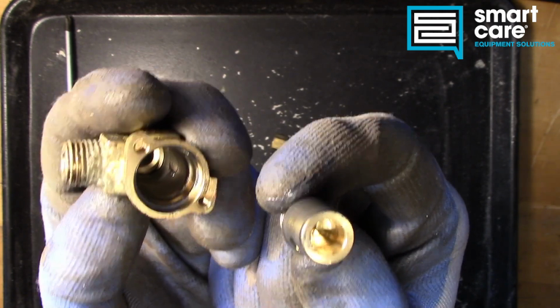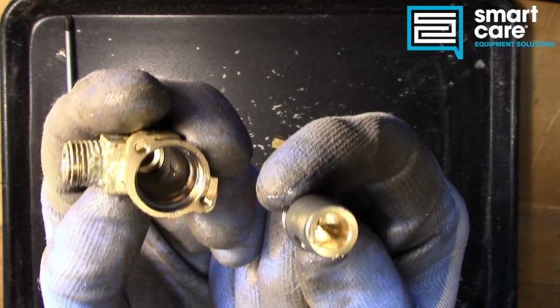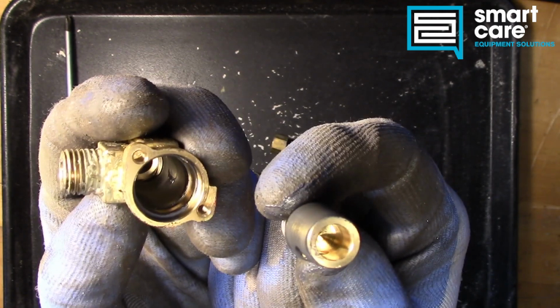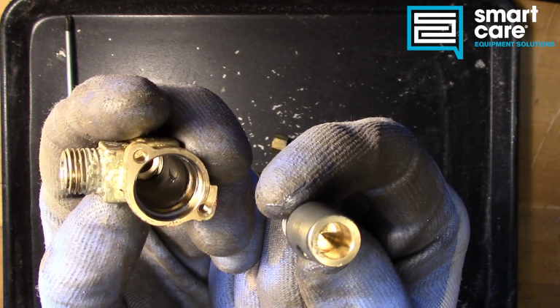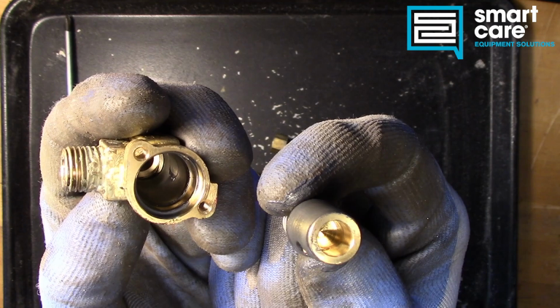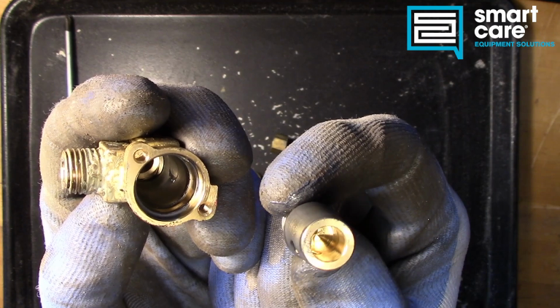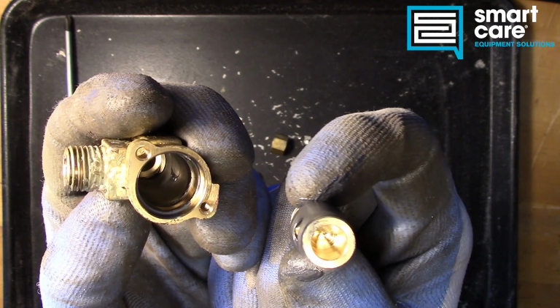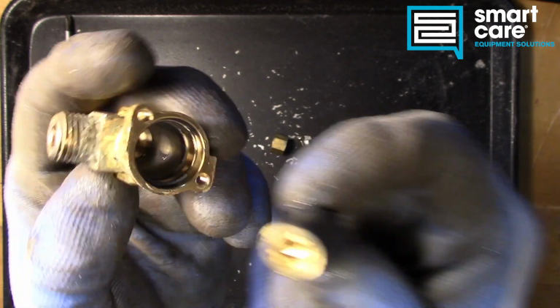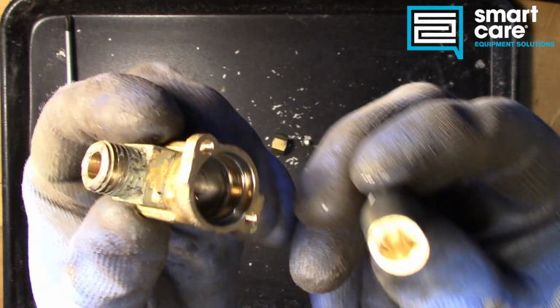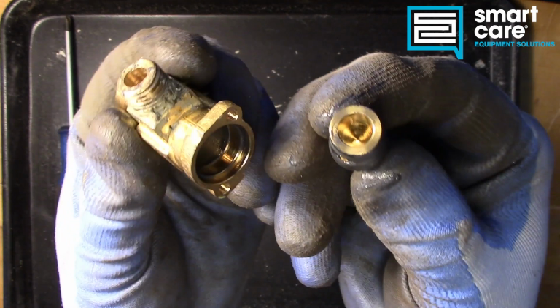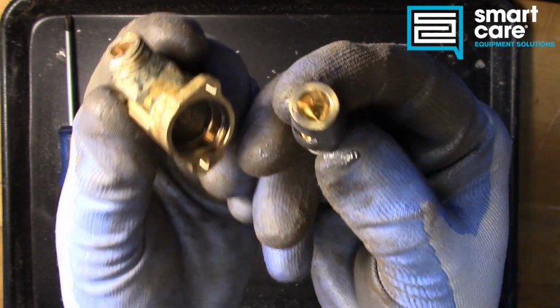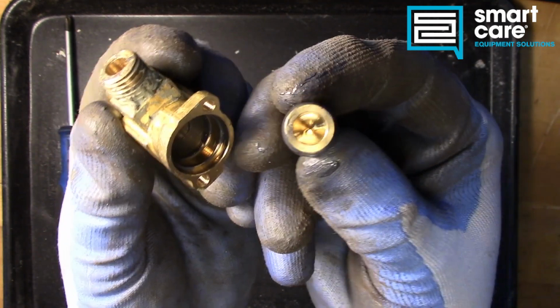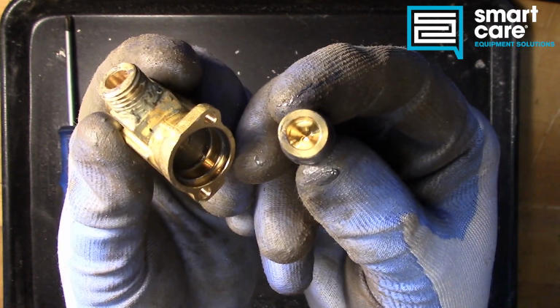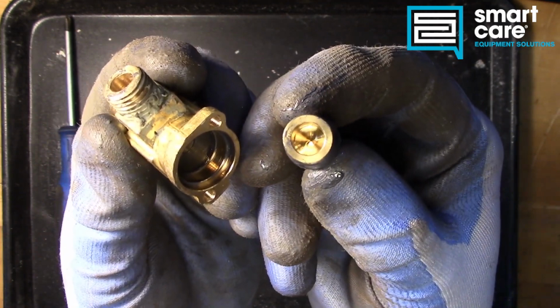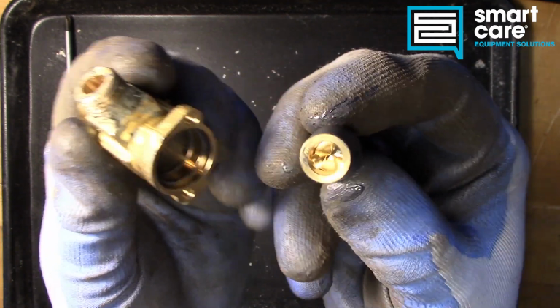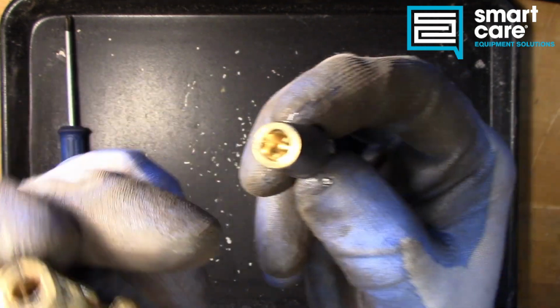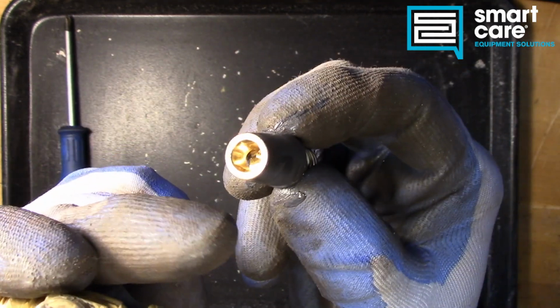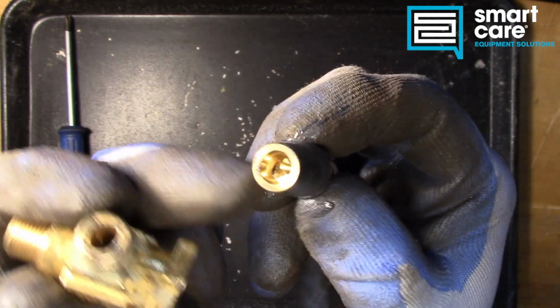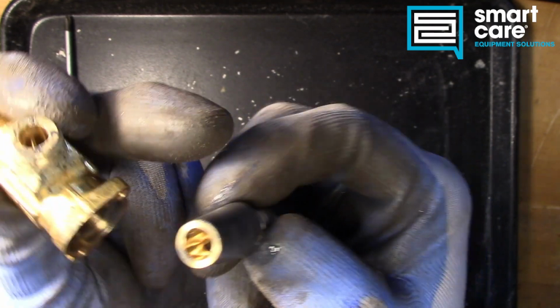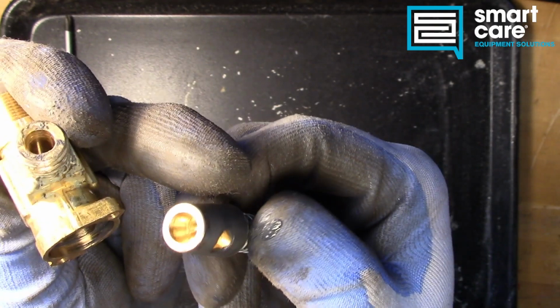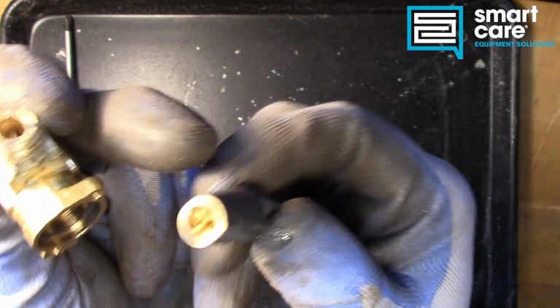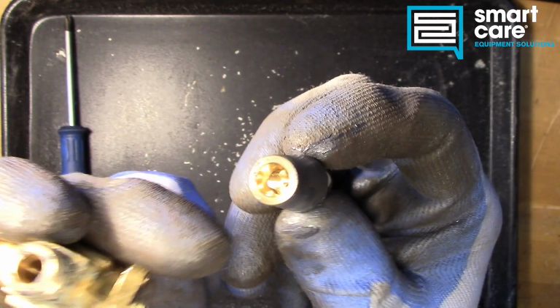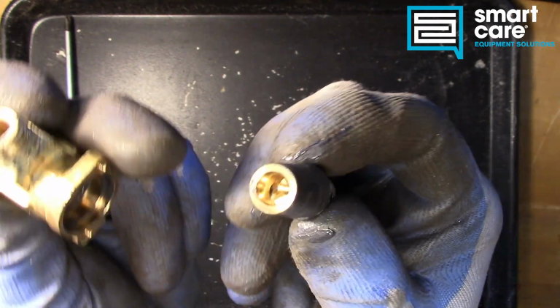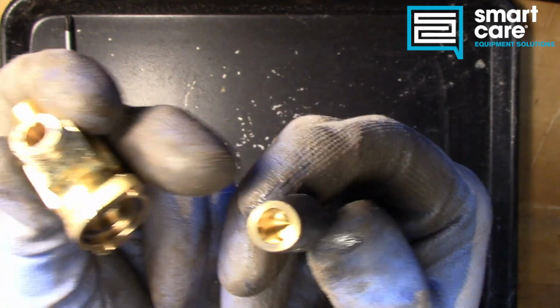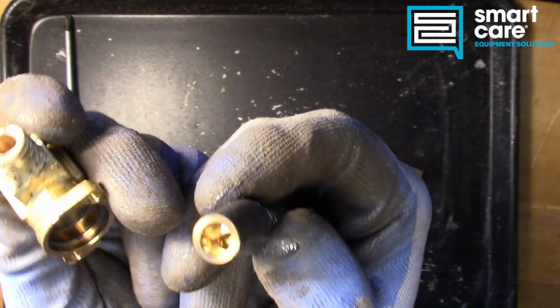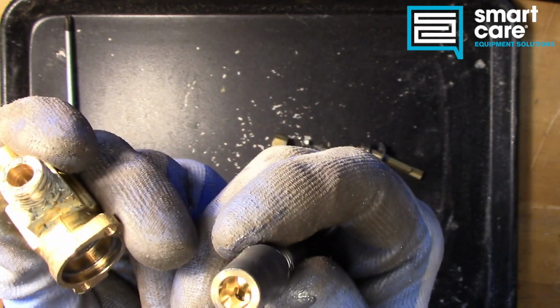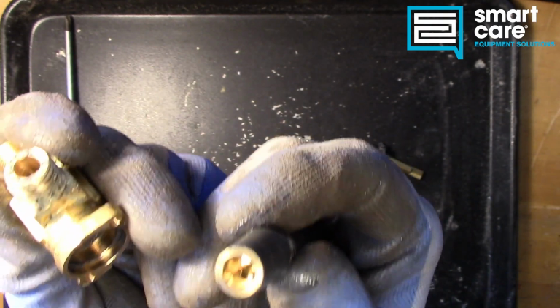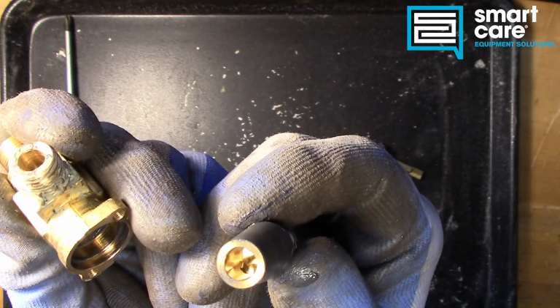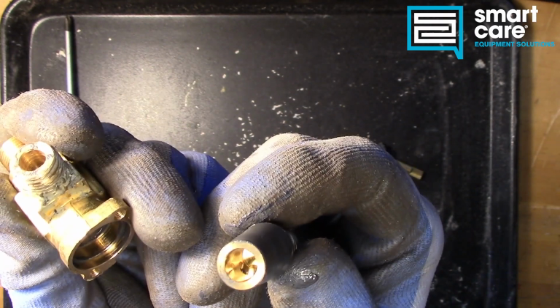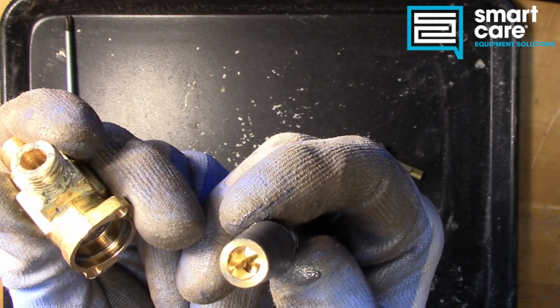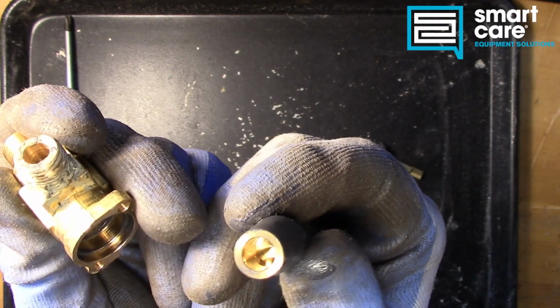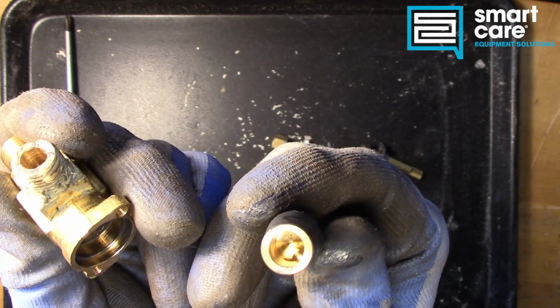So if that lubricant has failed, you have to take the valve apart like we've just done, clean it all up, and you can clean it with a basic solvent like WD-40.